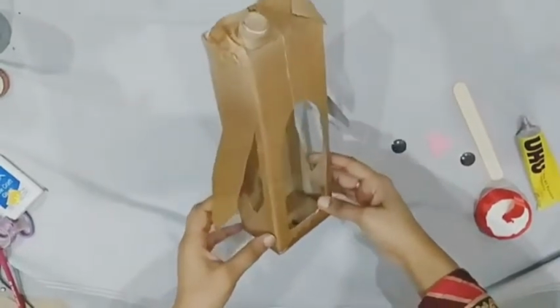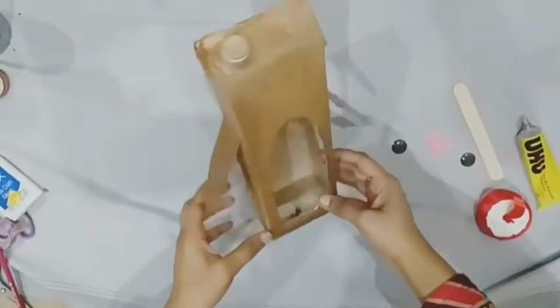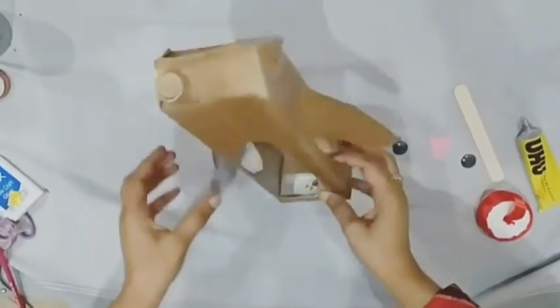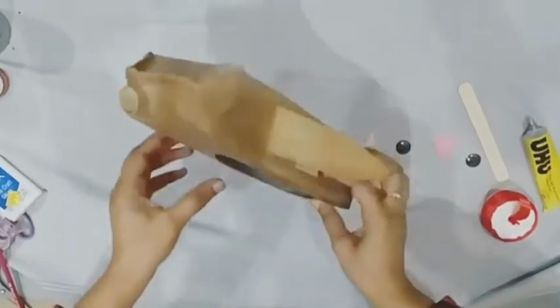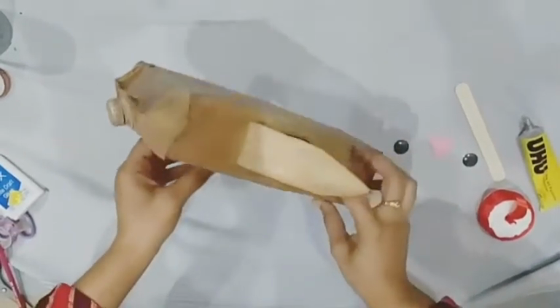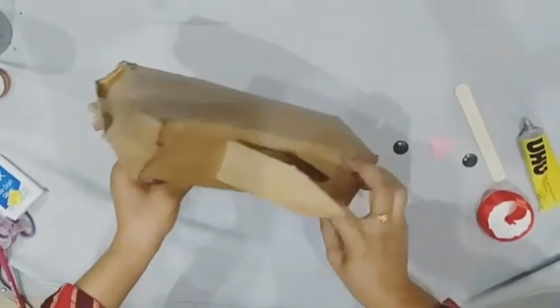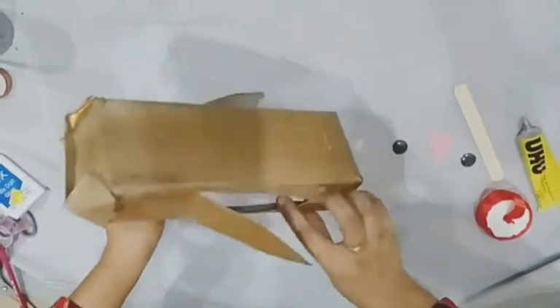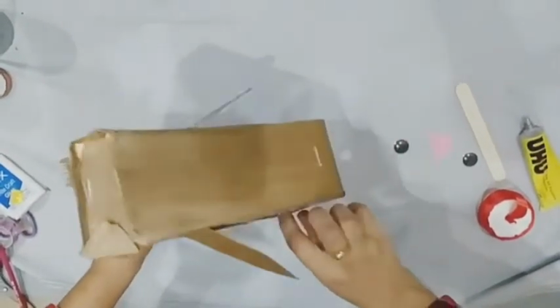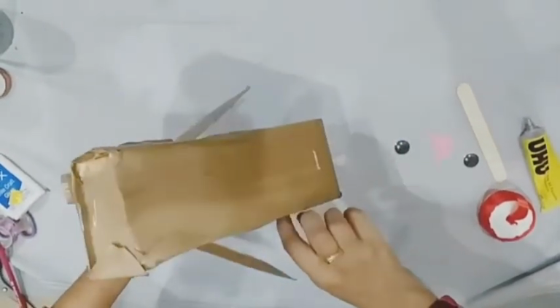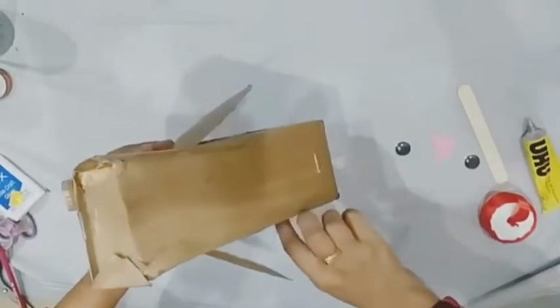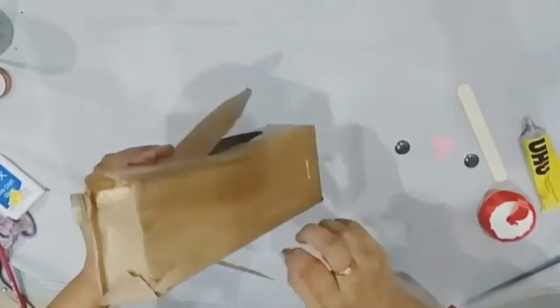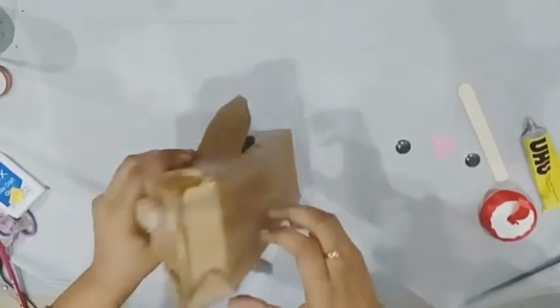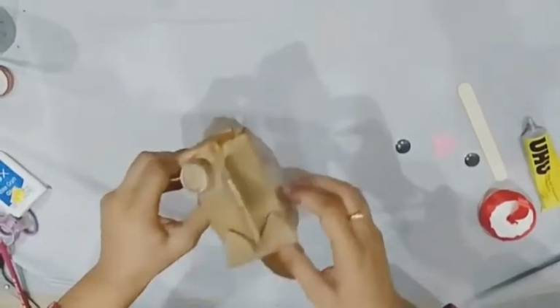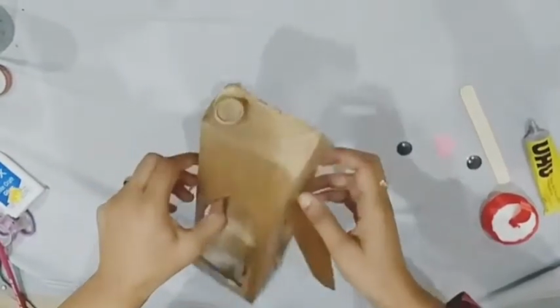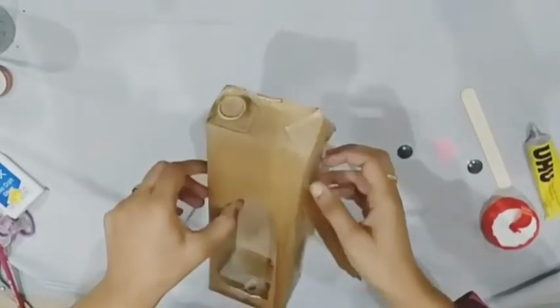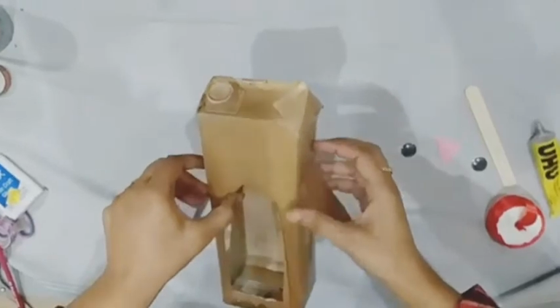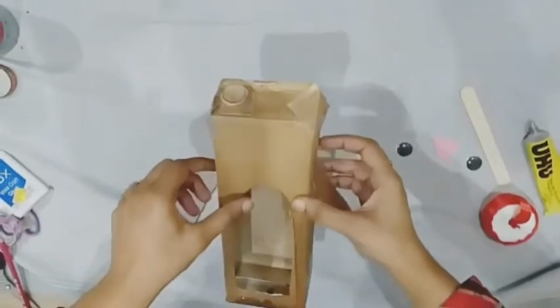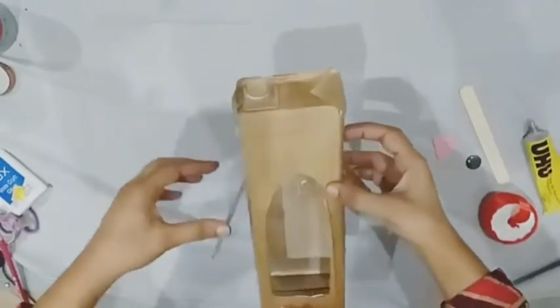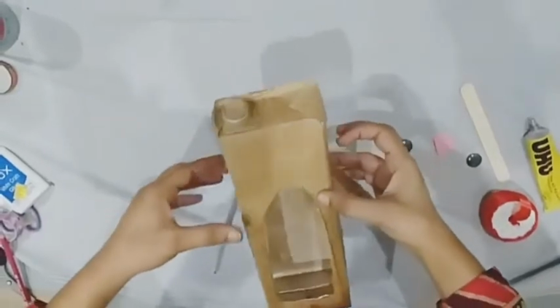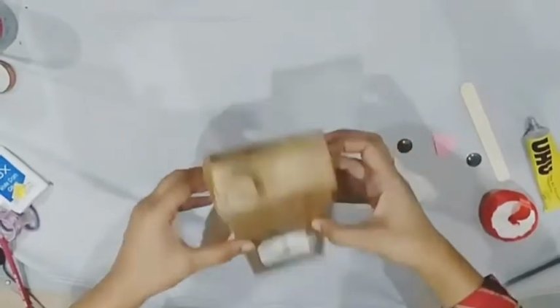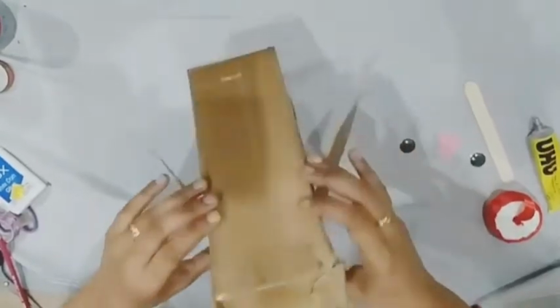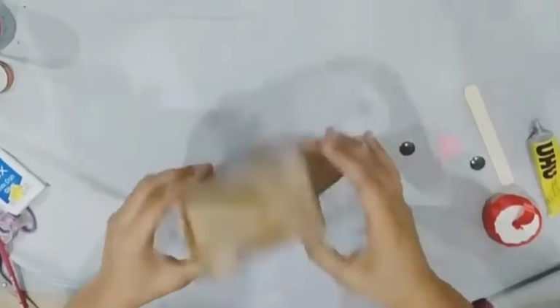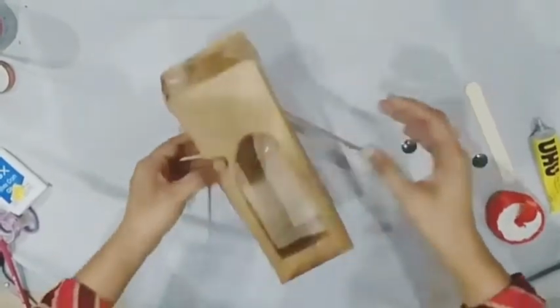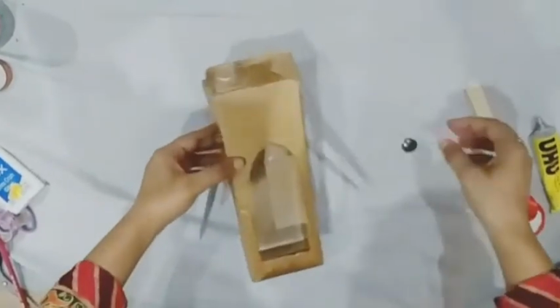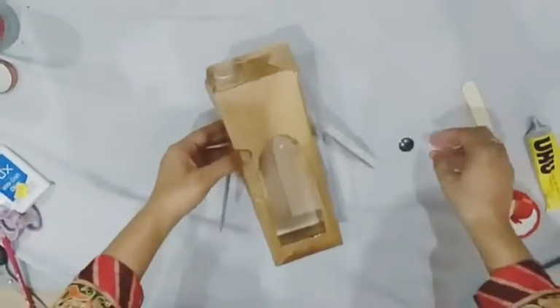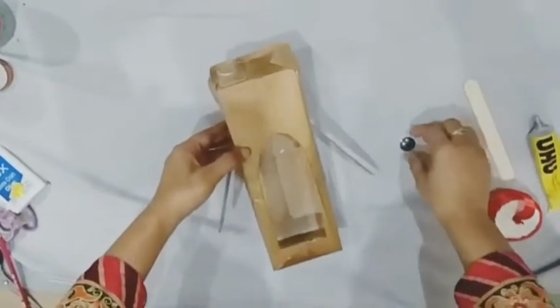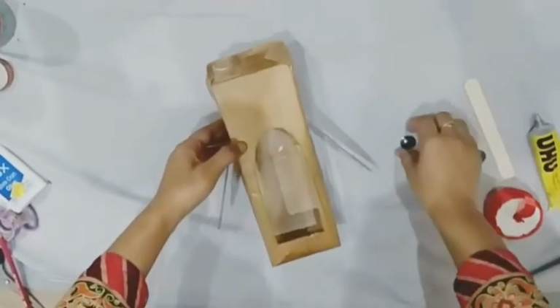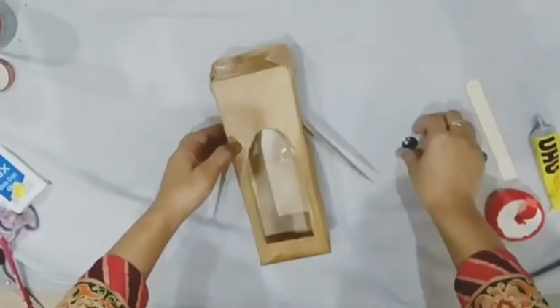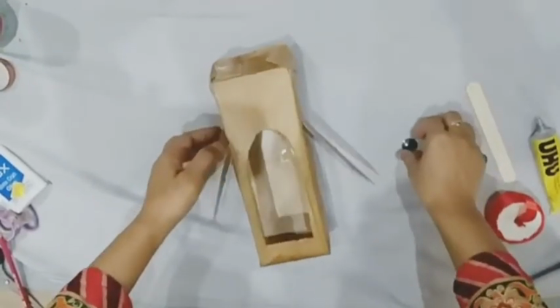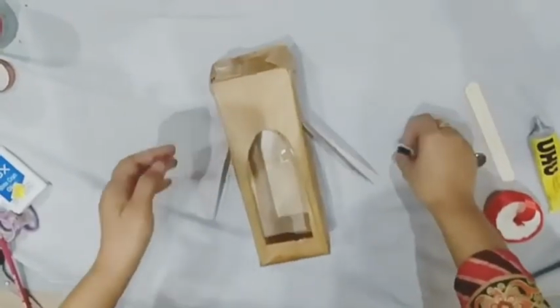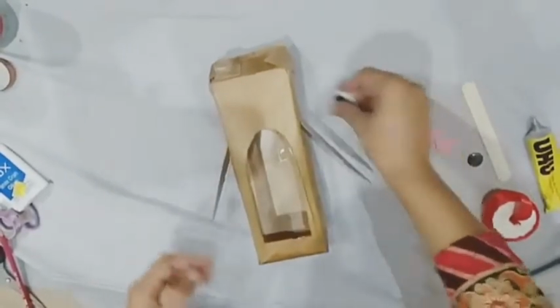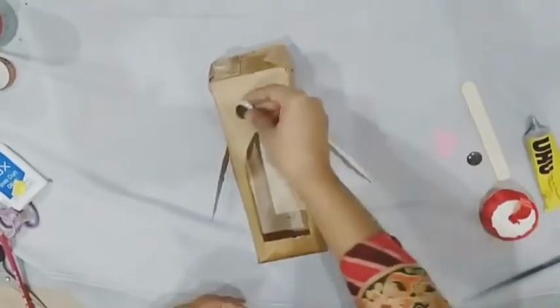Okay, the box is complete and the color is dry. After coloring the box, we will paste the eyes on the box.